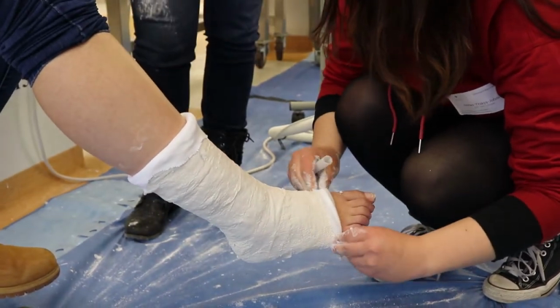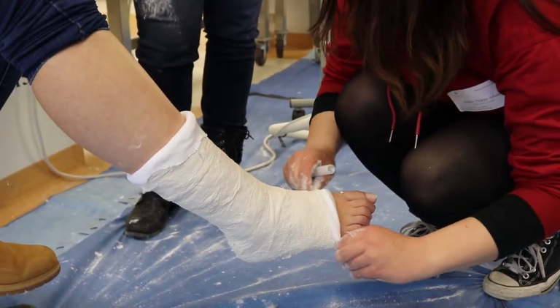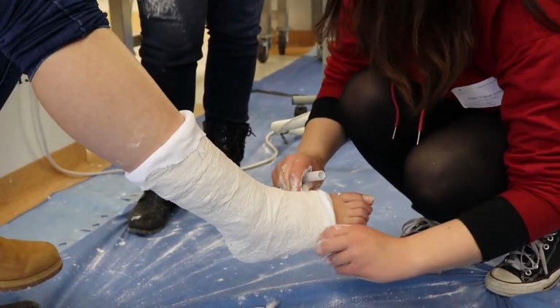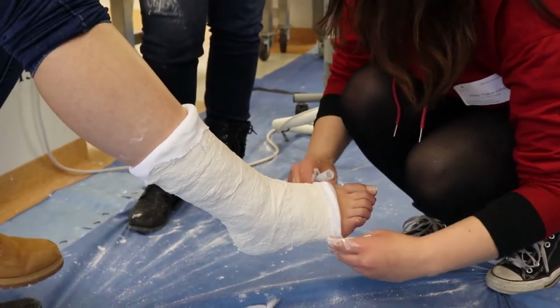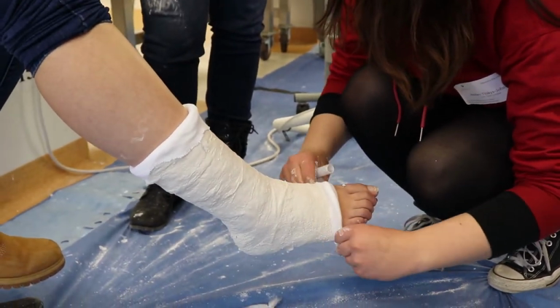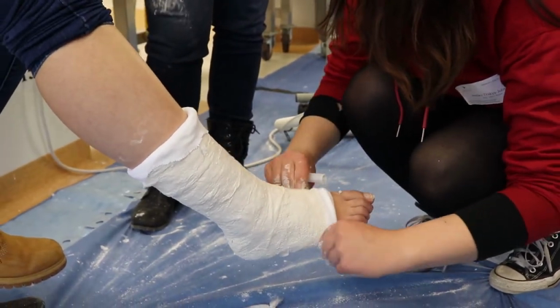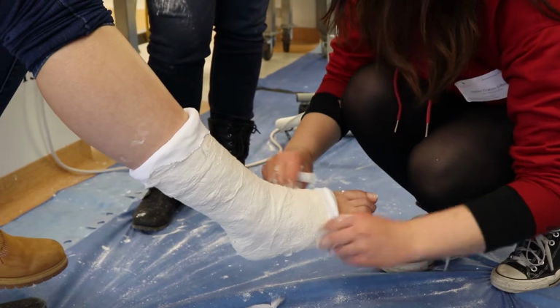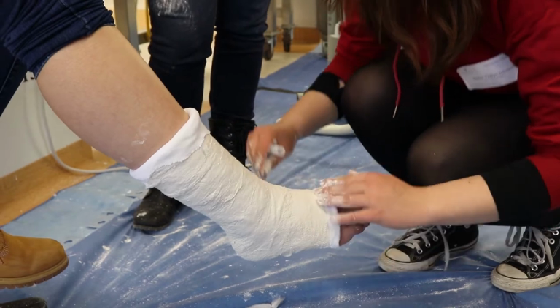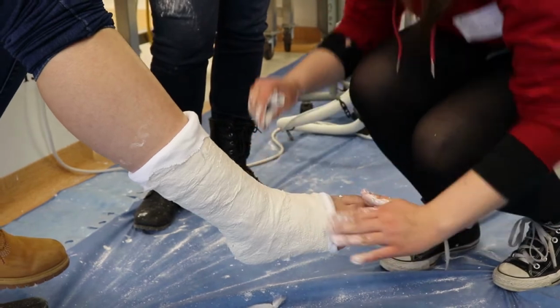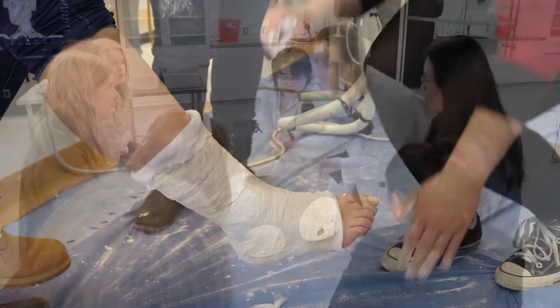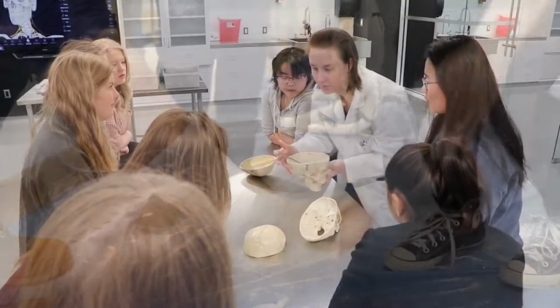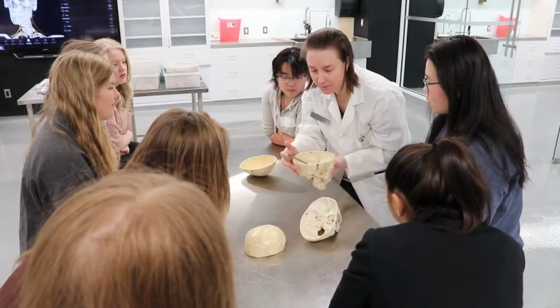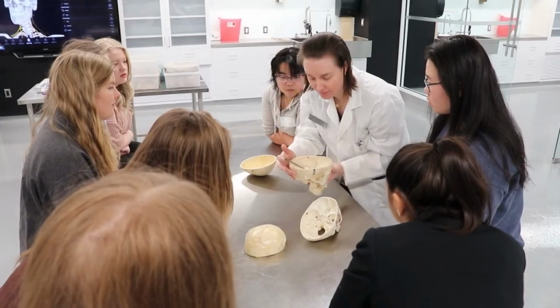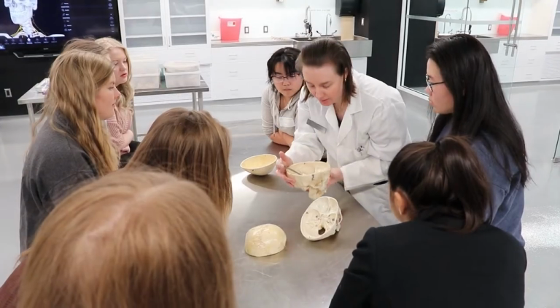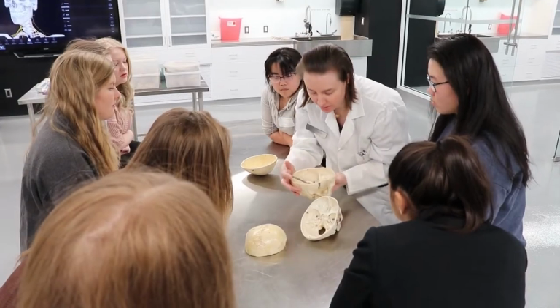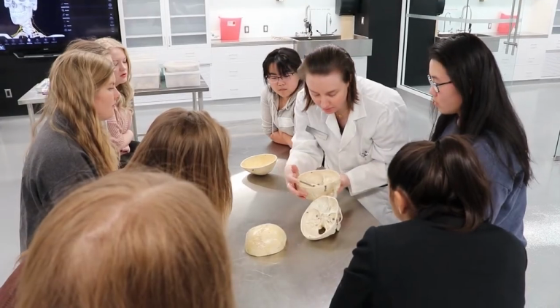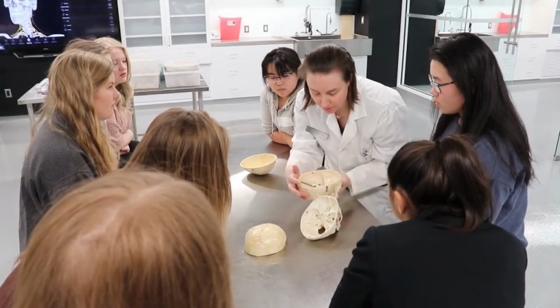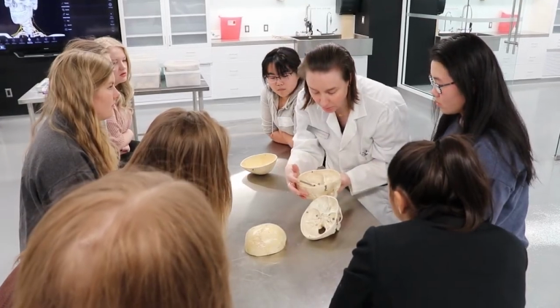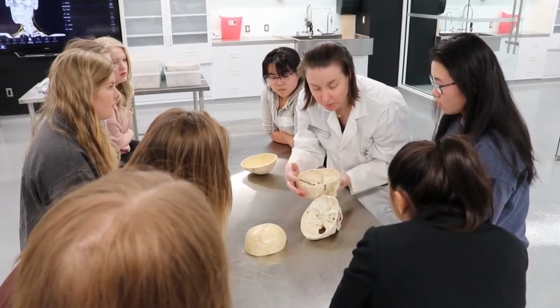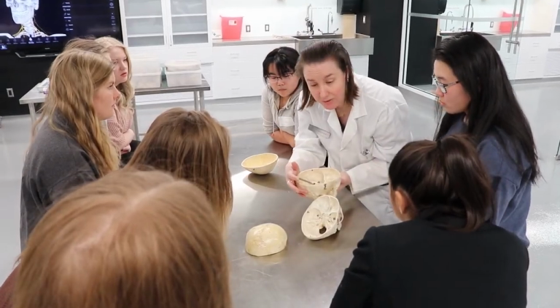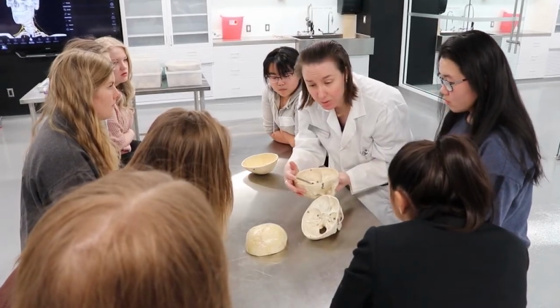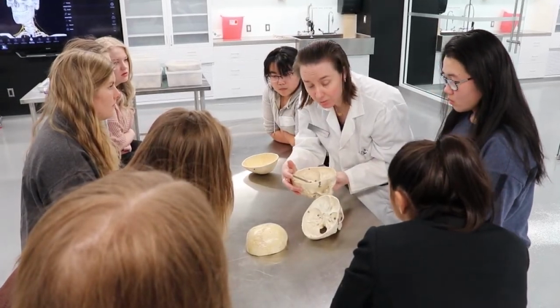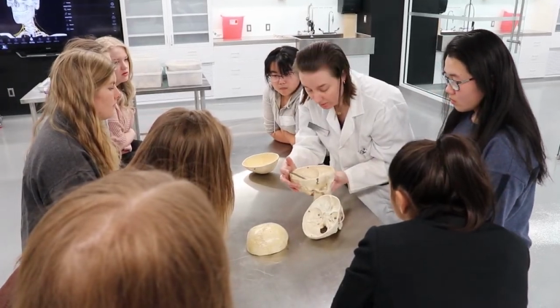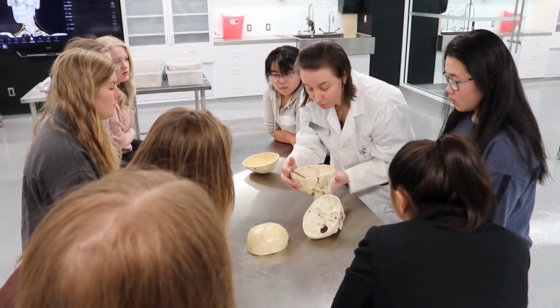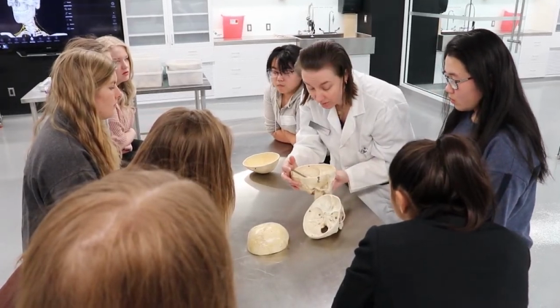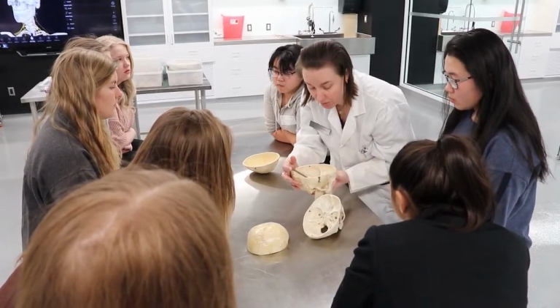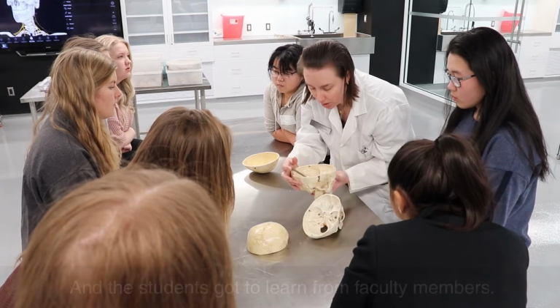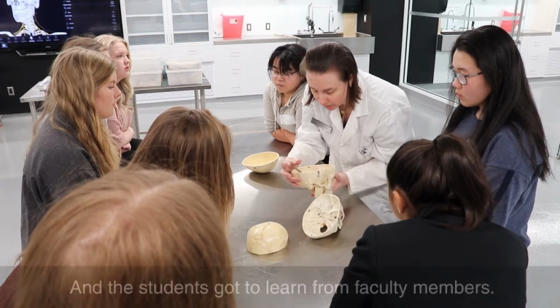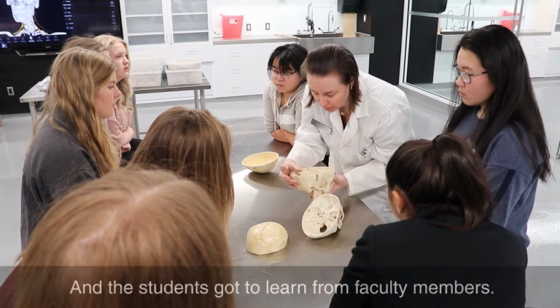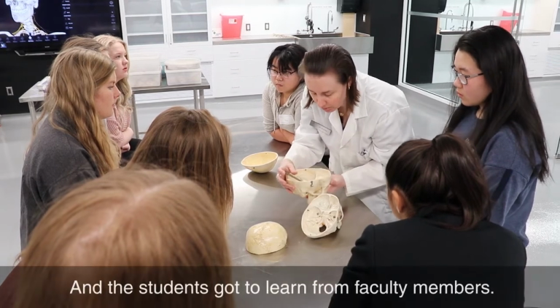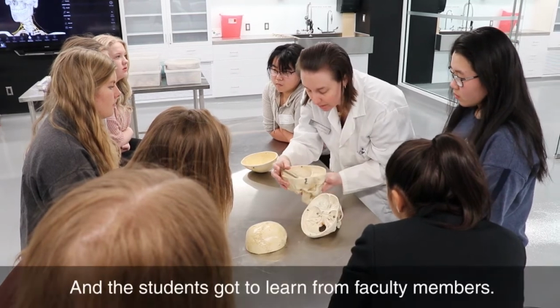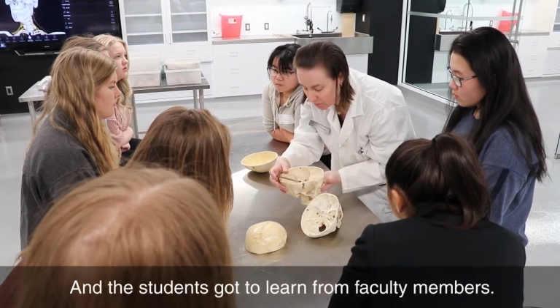And she's got a lovely foot cast. Excellent. And so that's going to get warm as it hardens. This is what we call the vestibulo — this is where the vestibulocochlear nerve passes through.